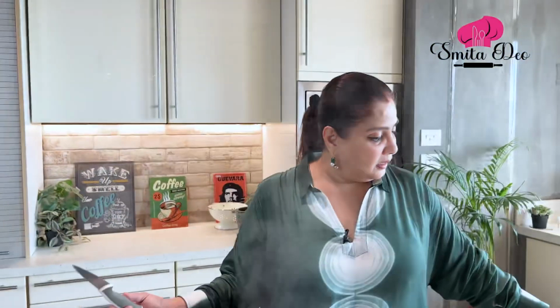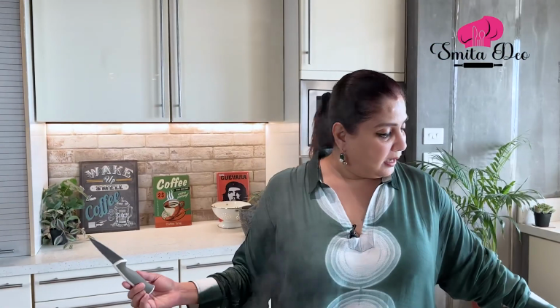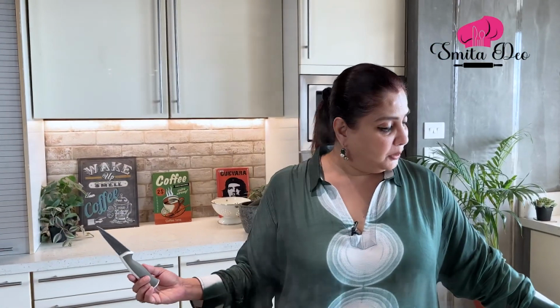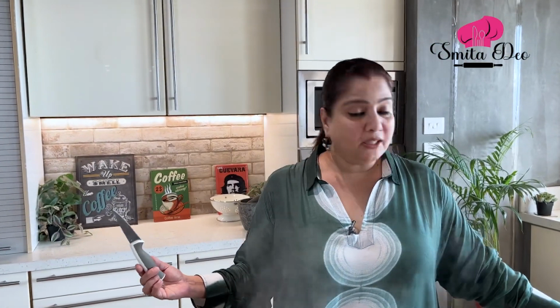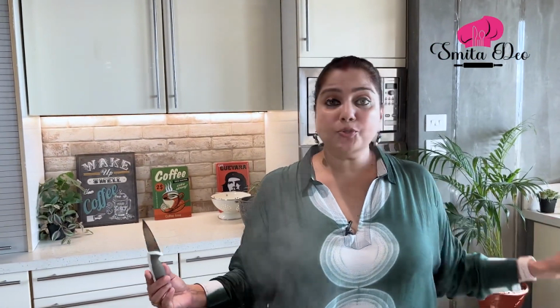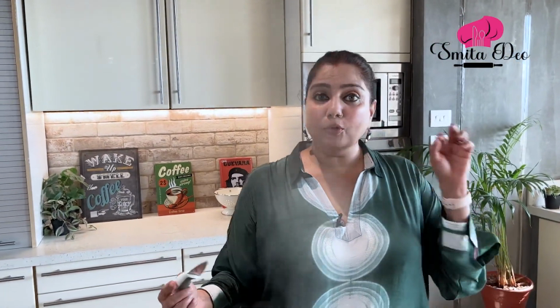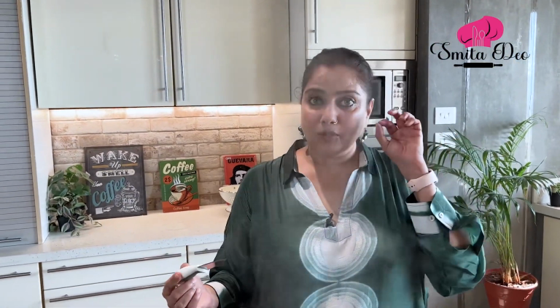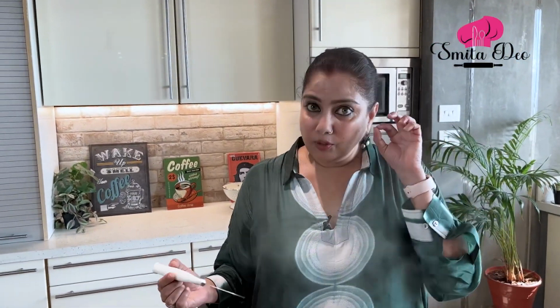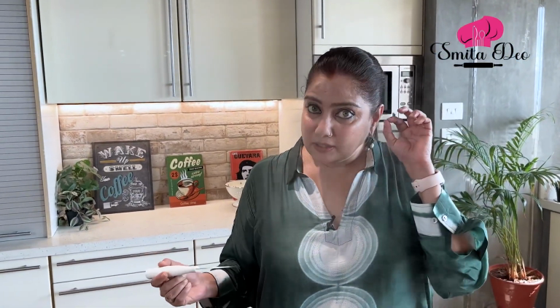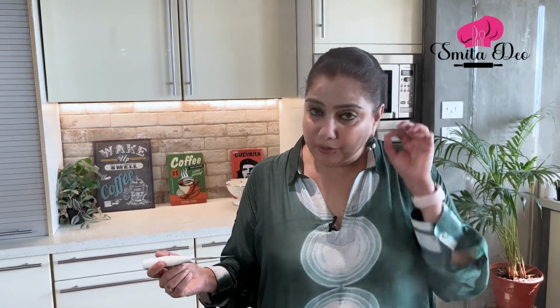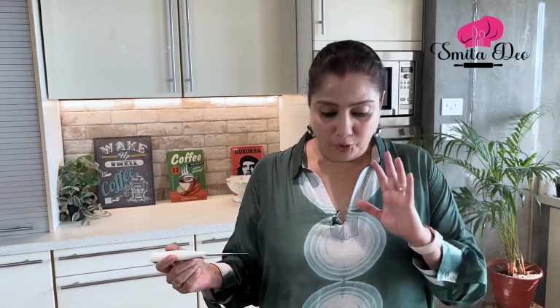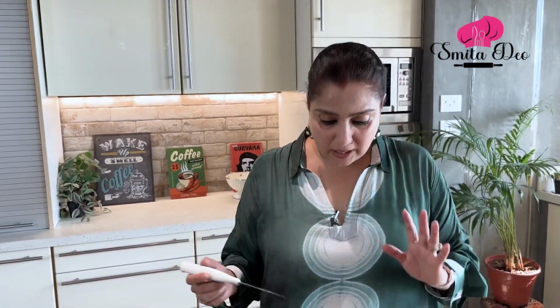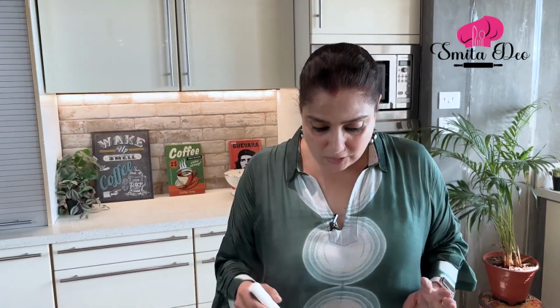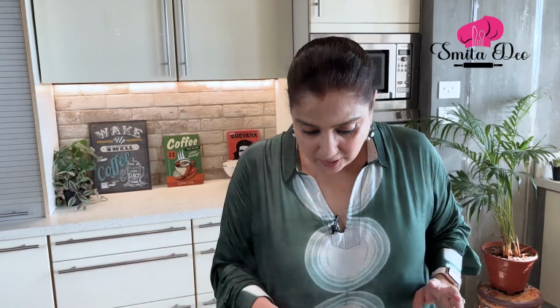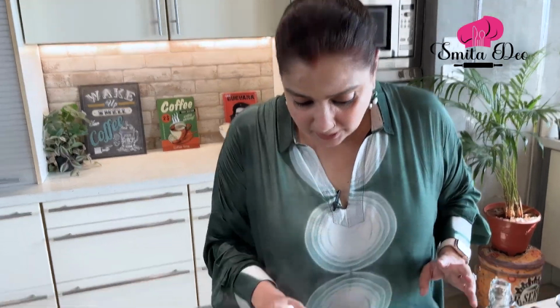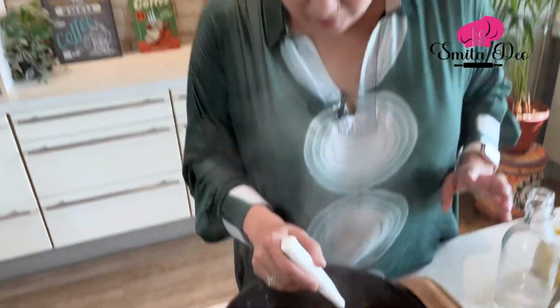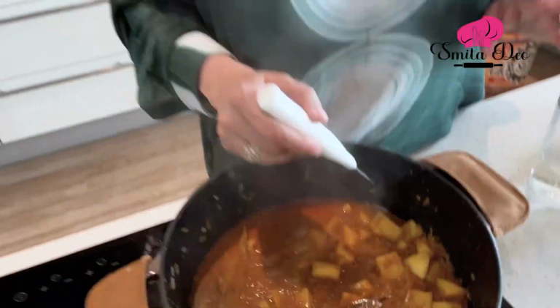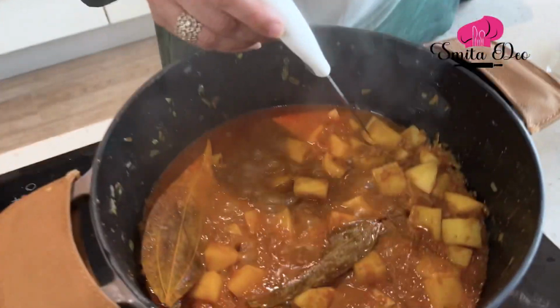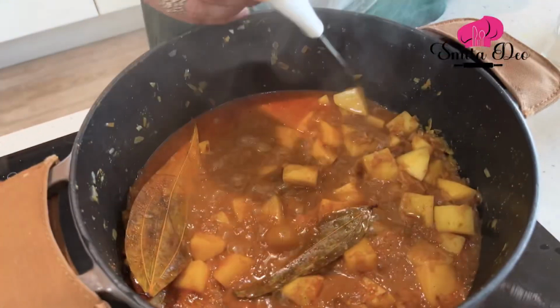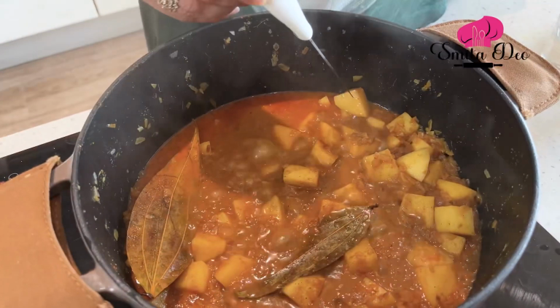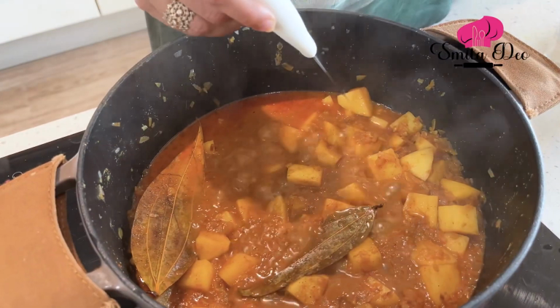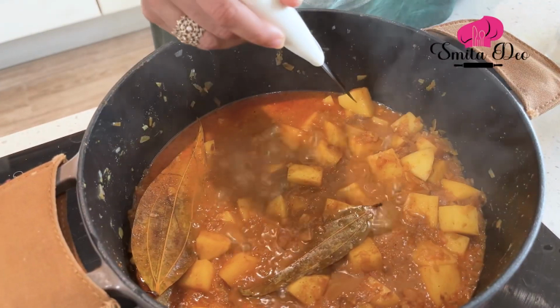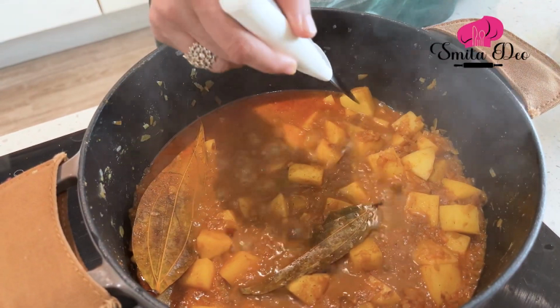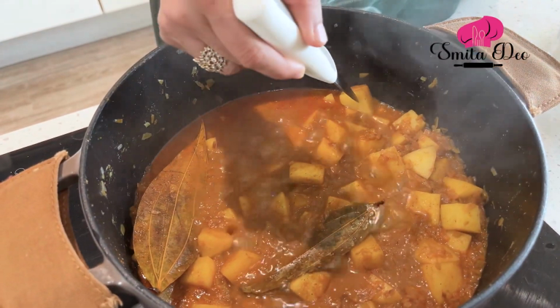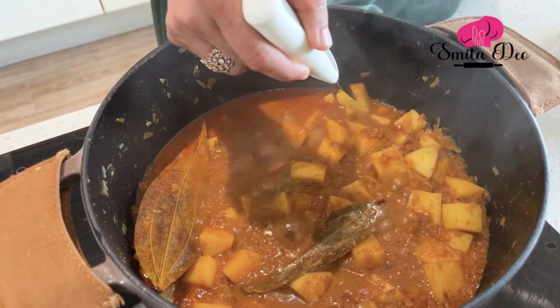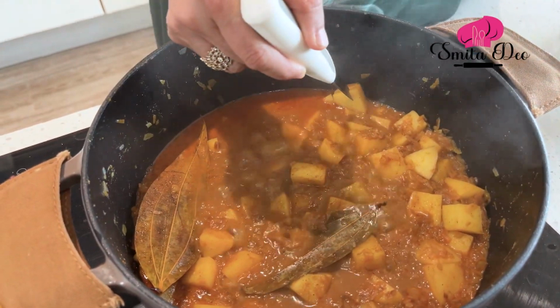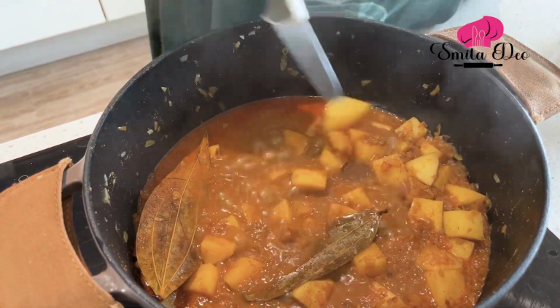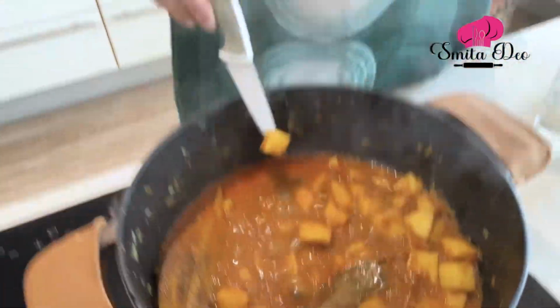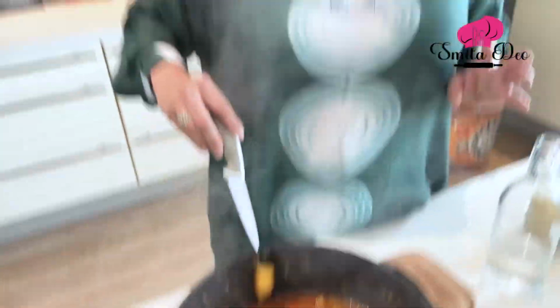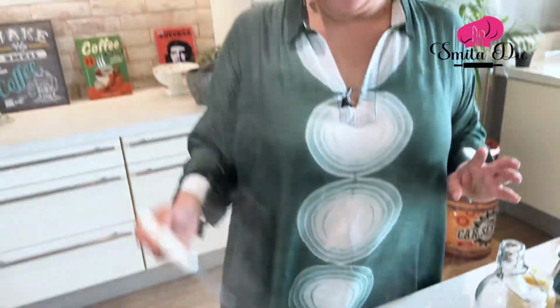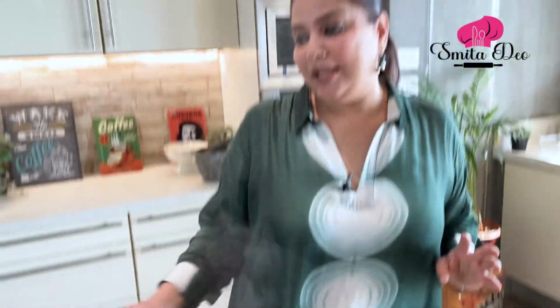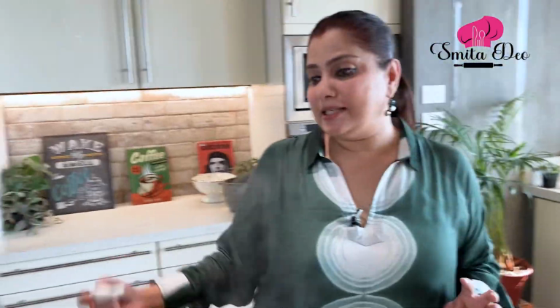I want the potatoes to be cooked only till 3/4 done — let's check if they are. Yes, it's done.